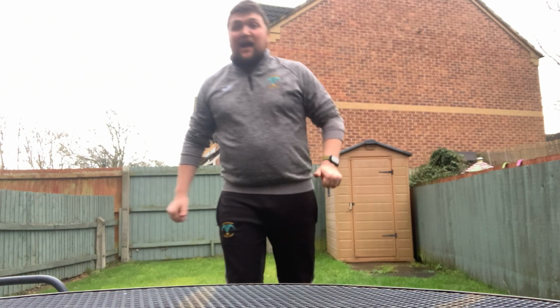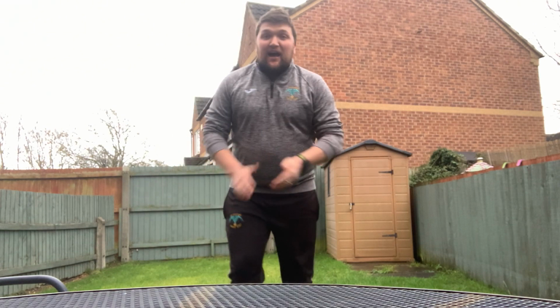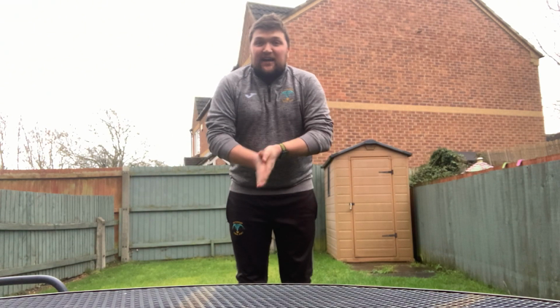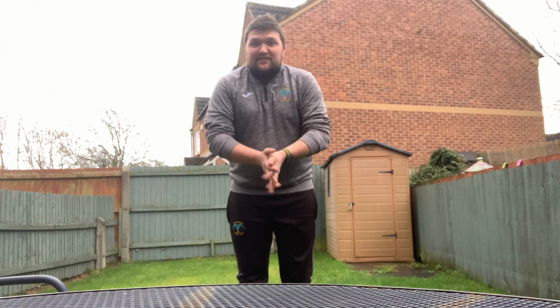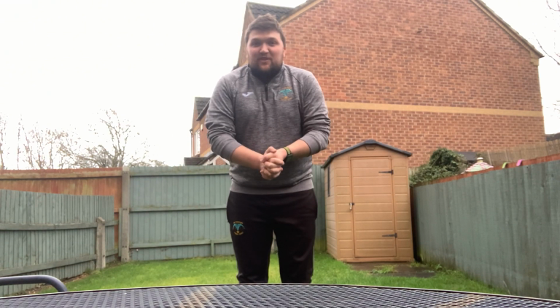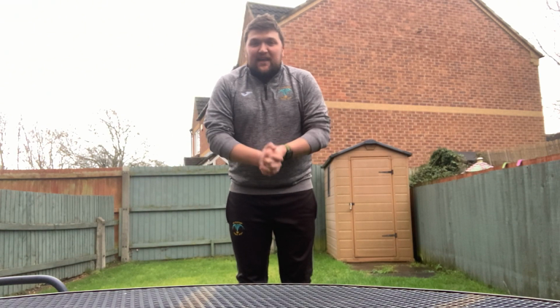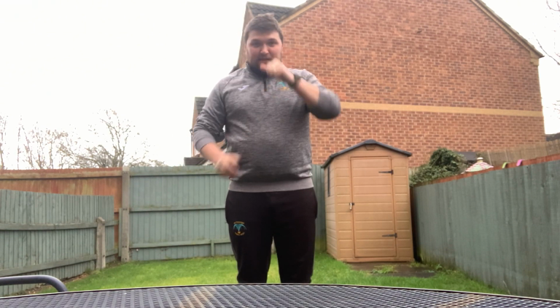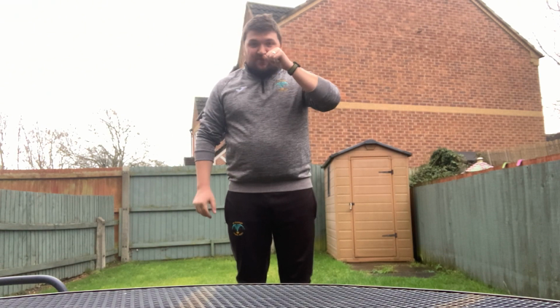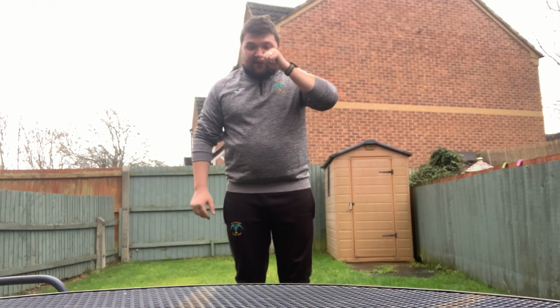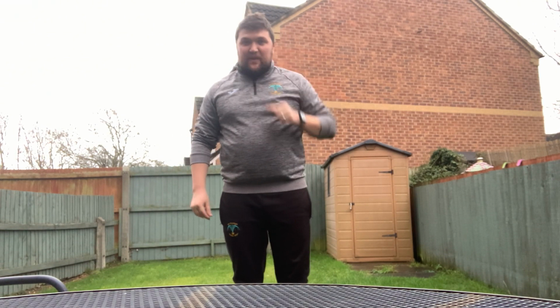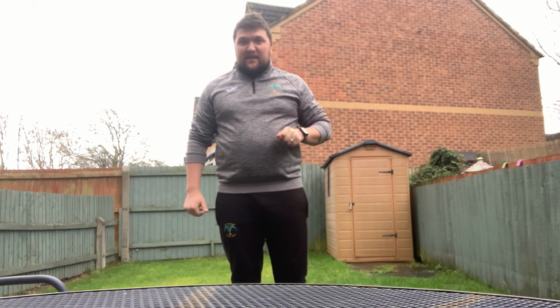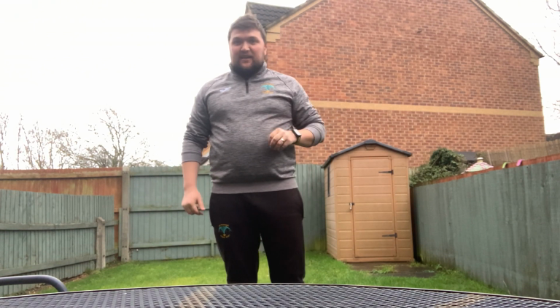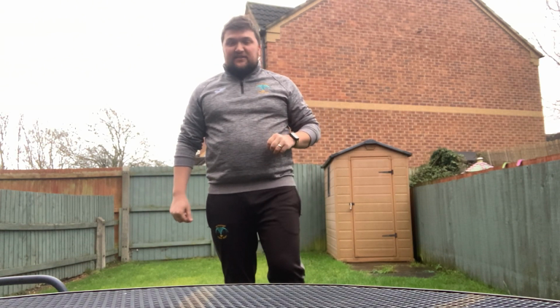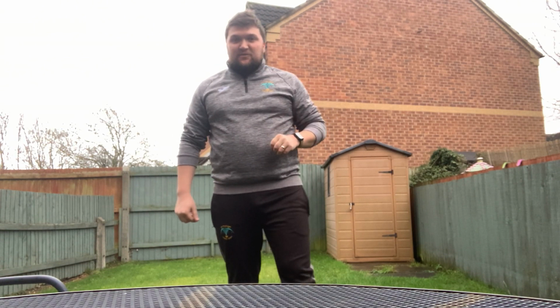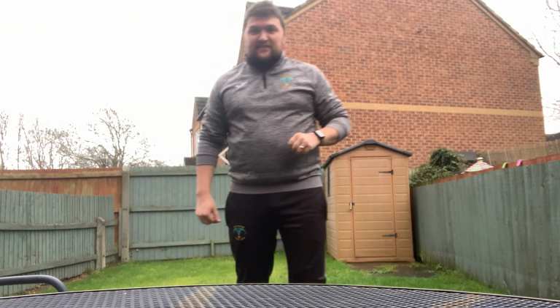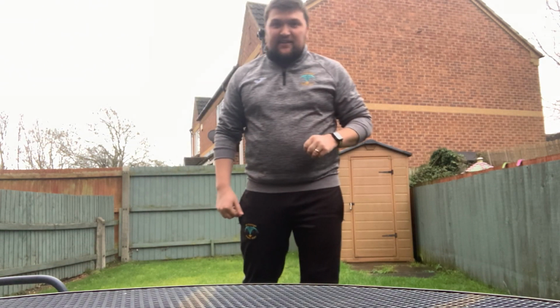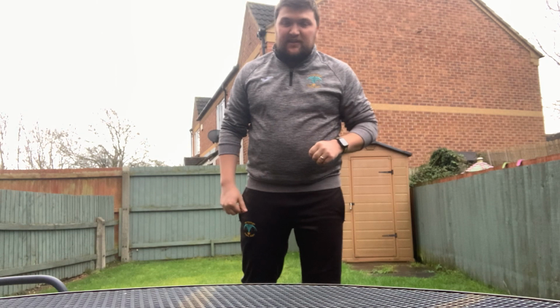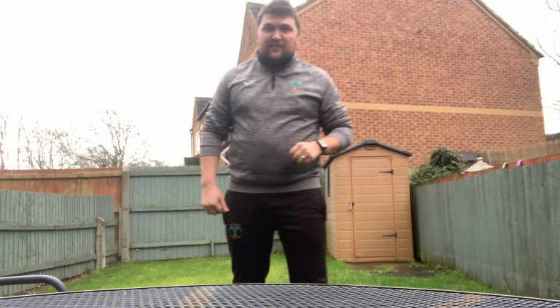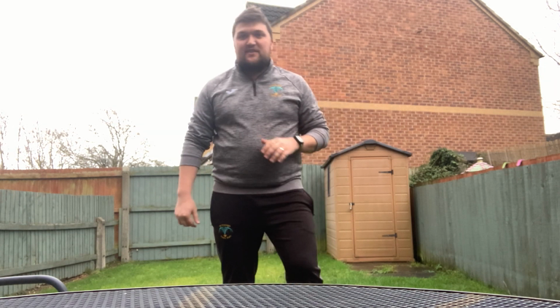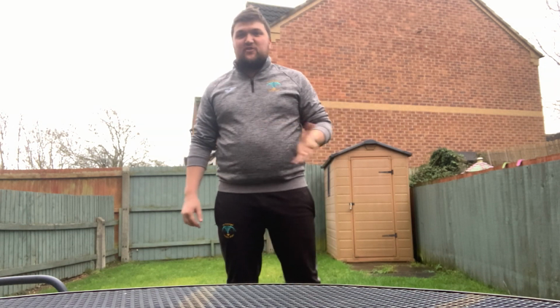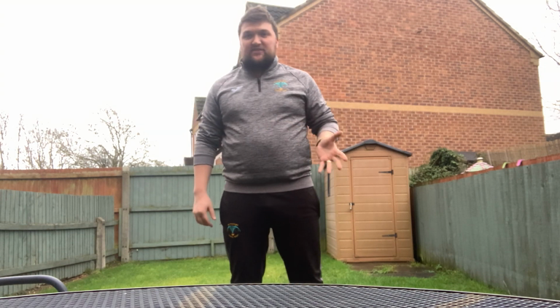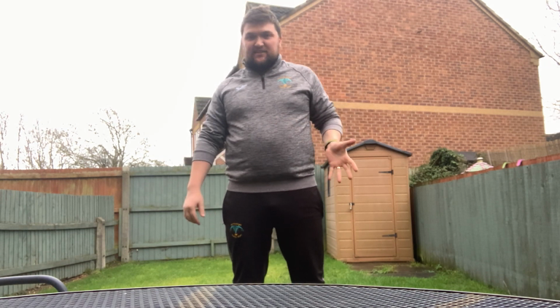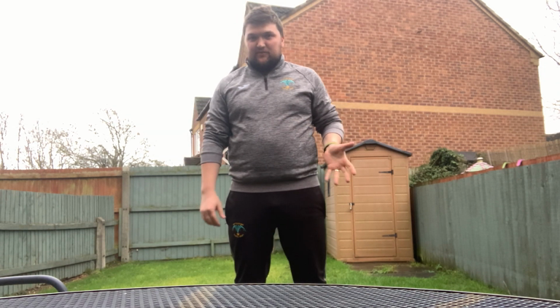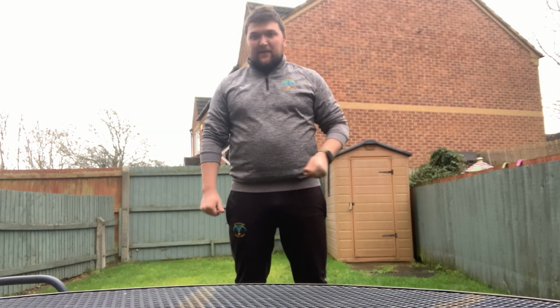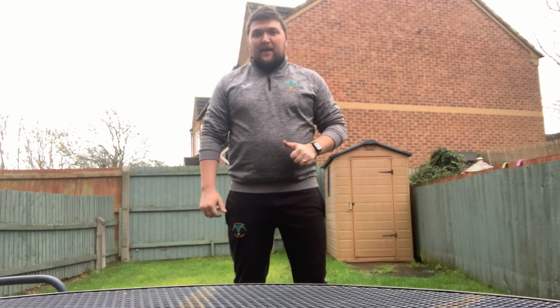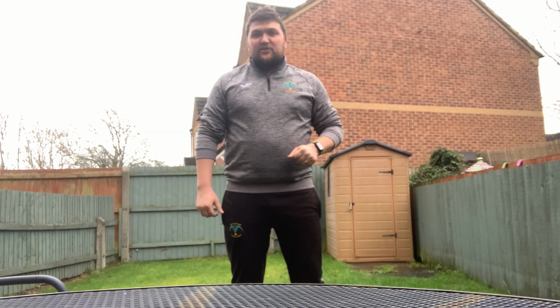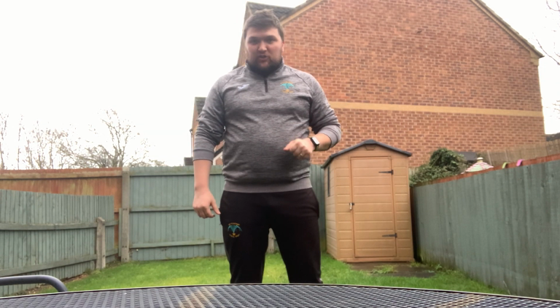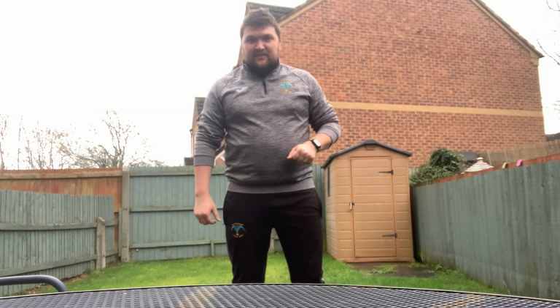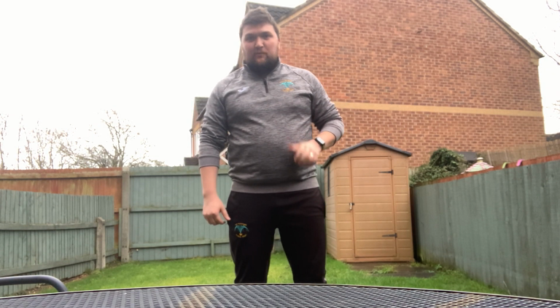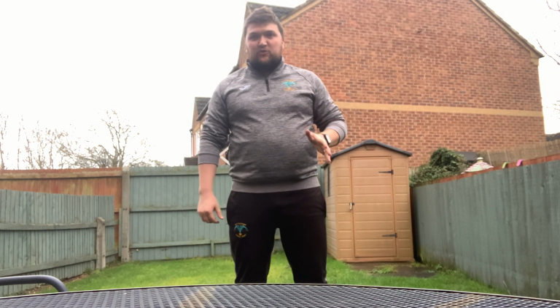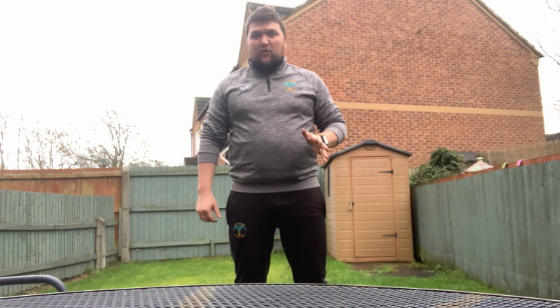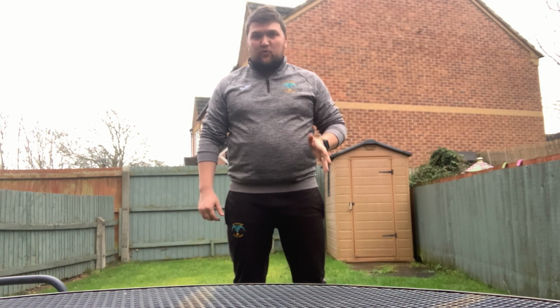Hi guys, Mr. Abbey again. This week's PE, linking to last week's tennis, we're going to take those individual tennis skills and start to practice them whilst we are on the move.